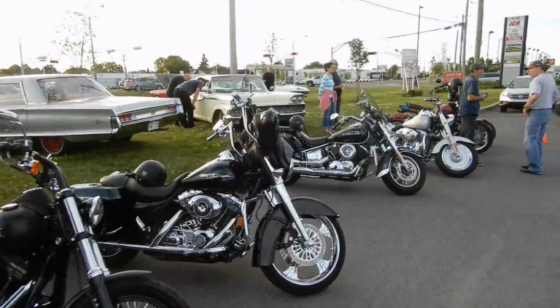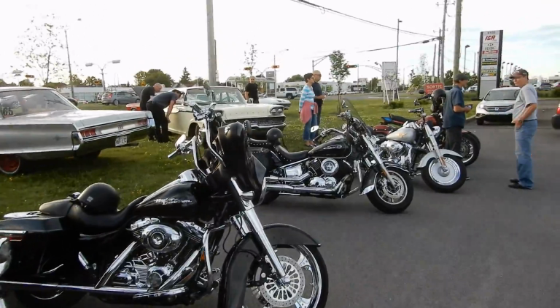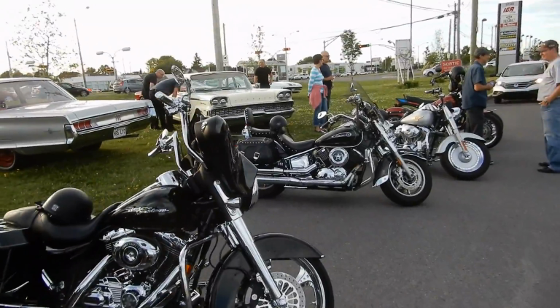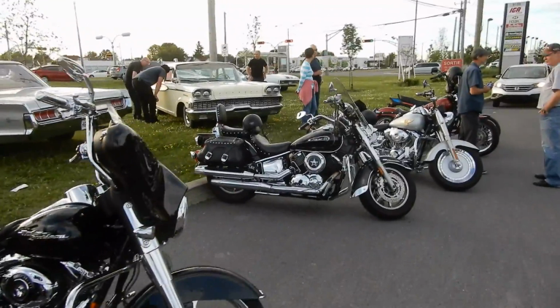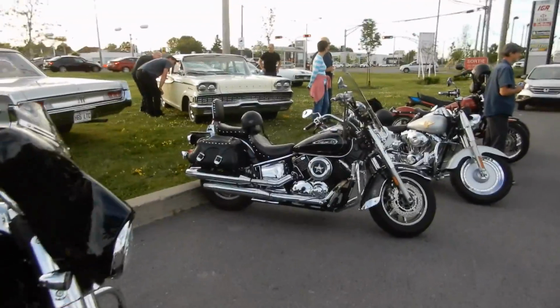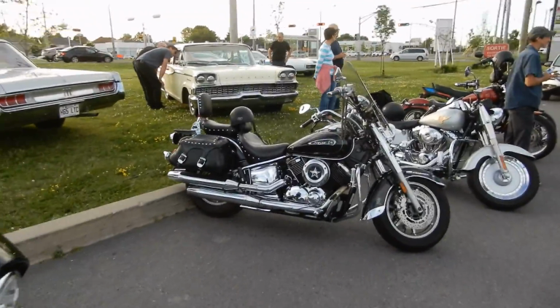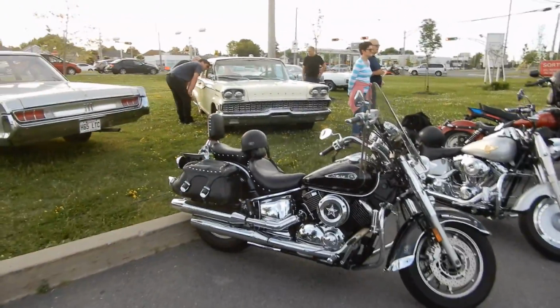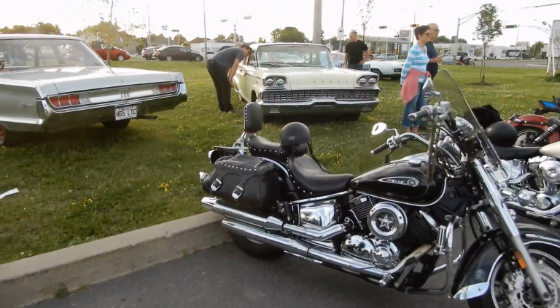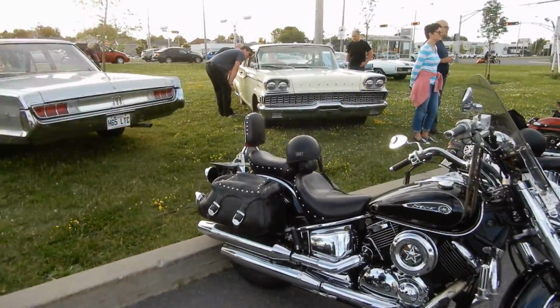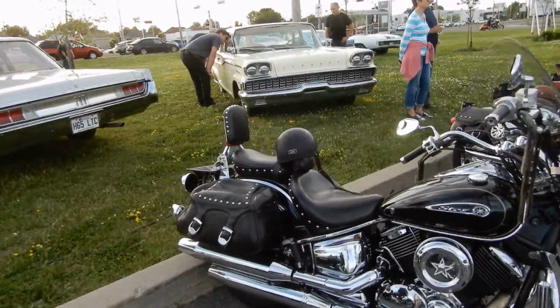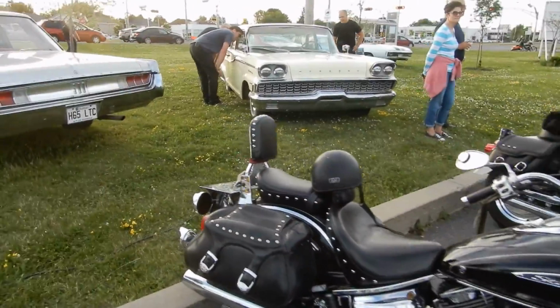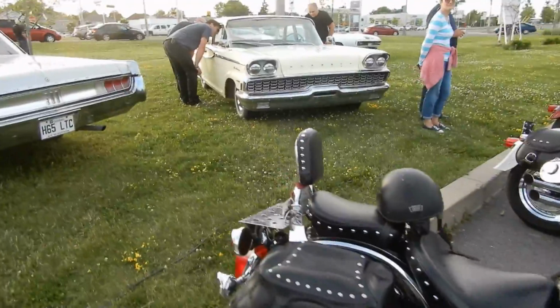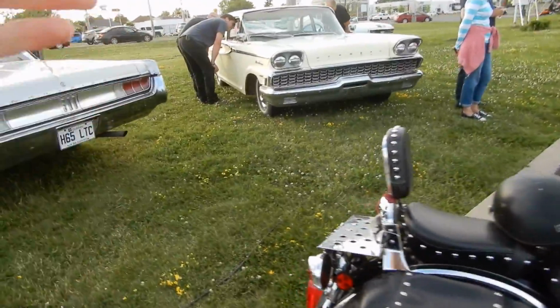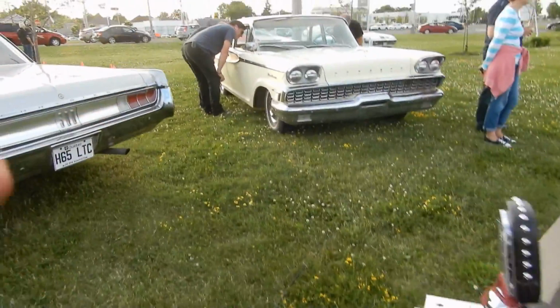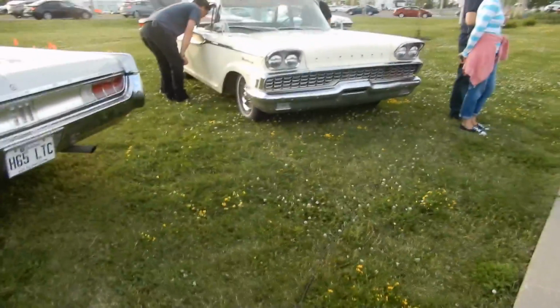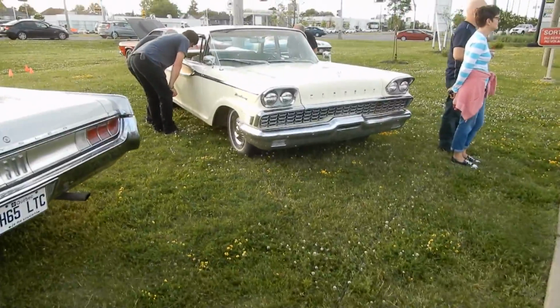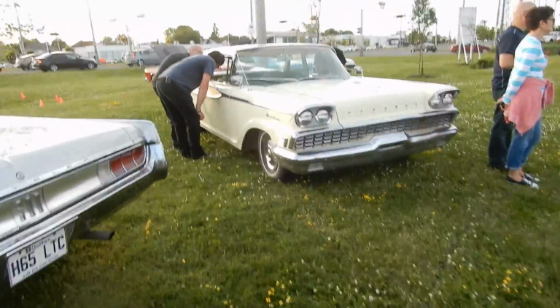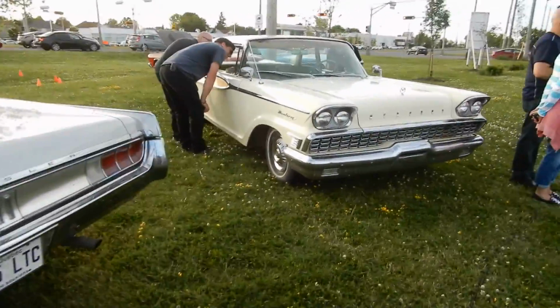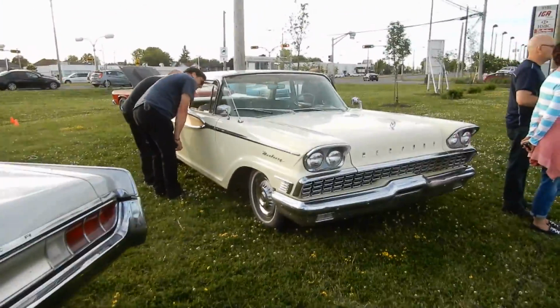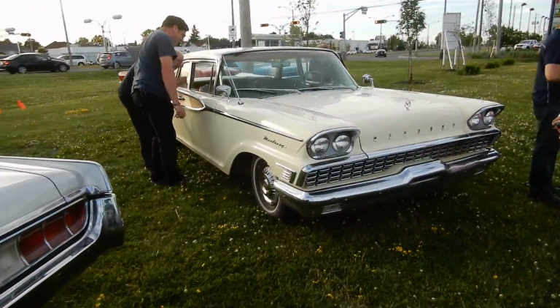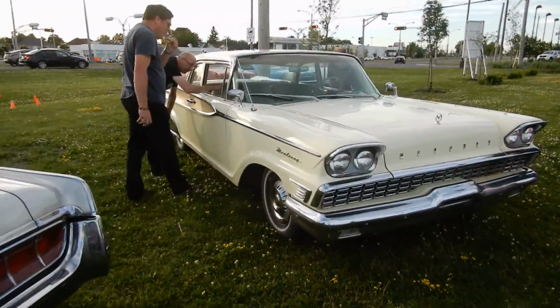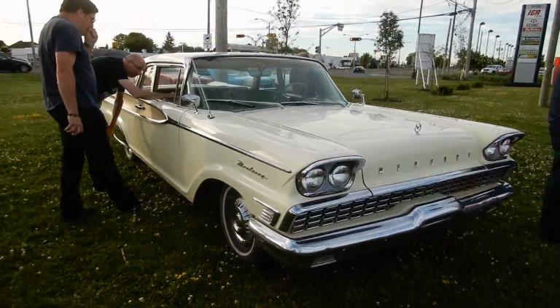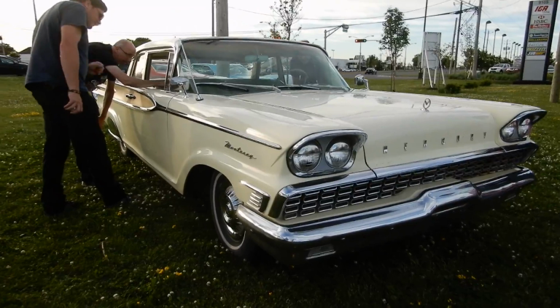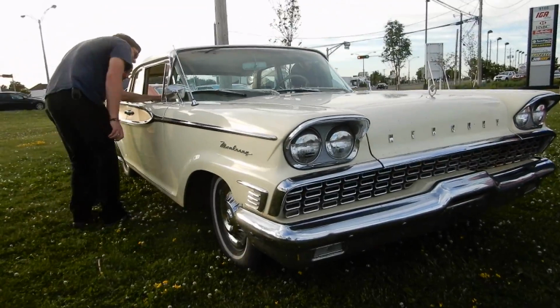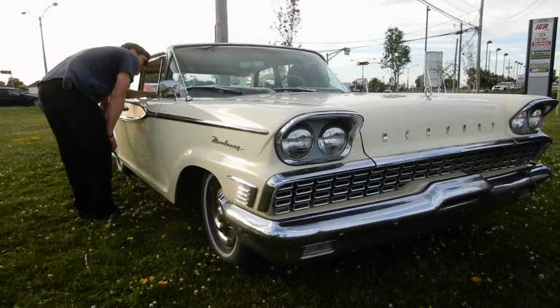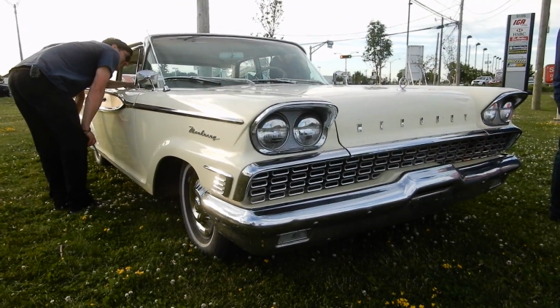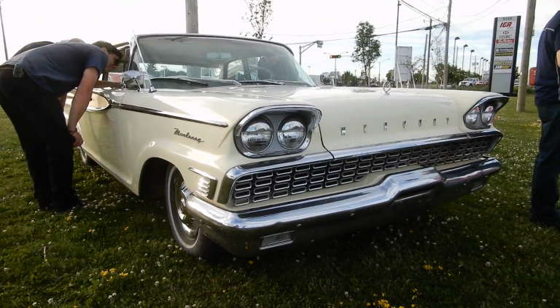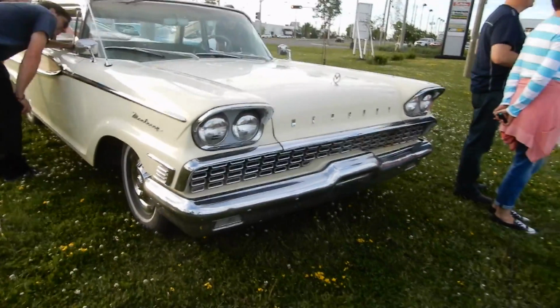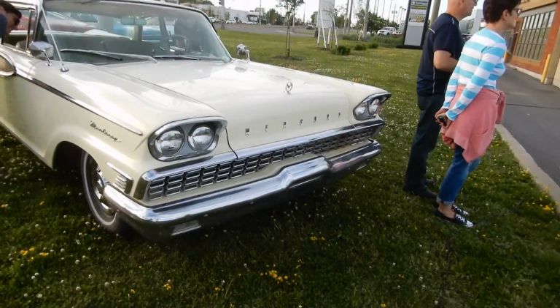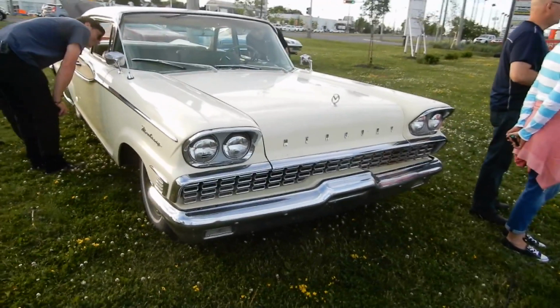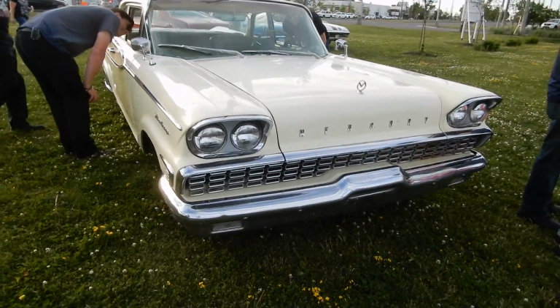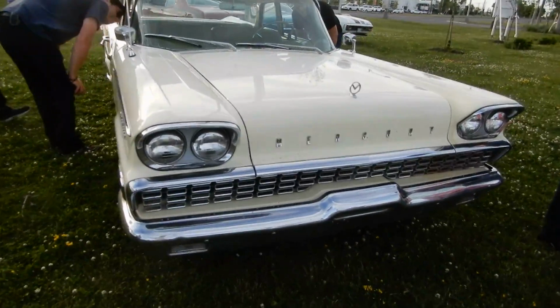There it is. 59 fucking Mercury. This is the only 59 Mercury I've ever seen in my life, man. Can you believe that? A Monterey. Unbelievable. I saw this guy come in, I almost ran out of air. I was so excited.